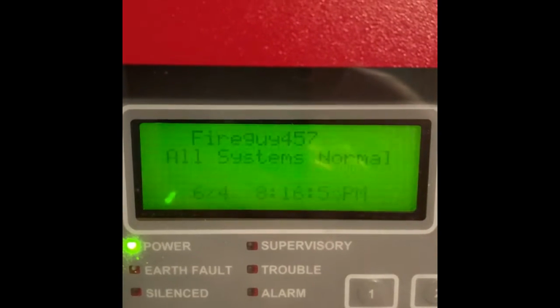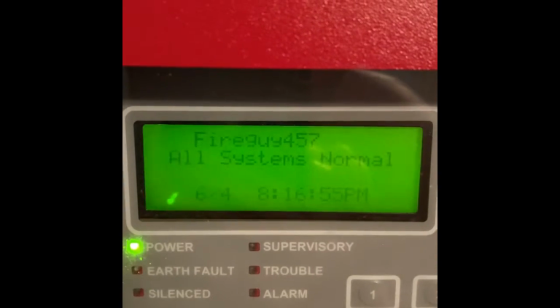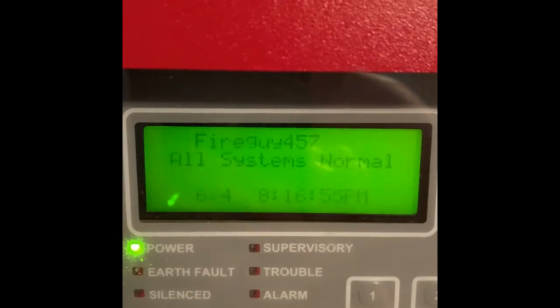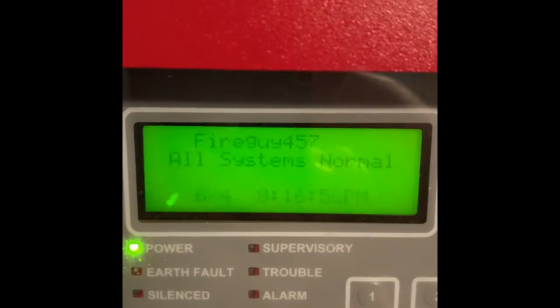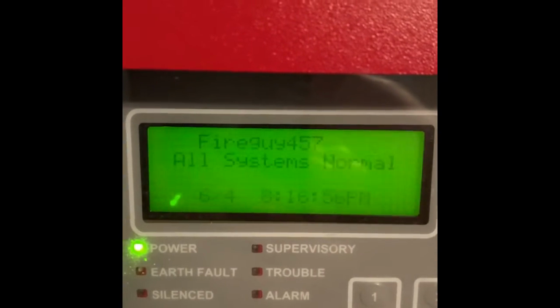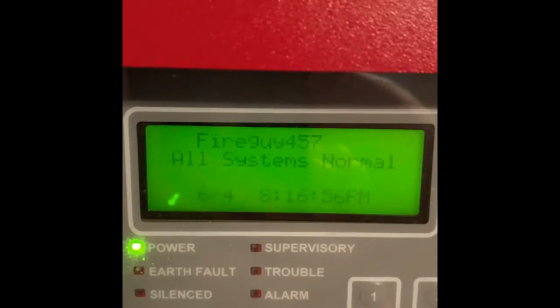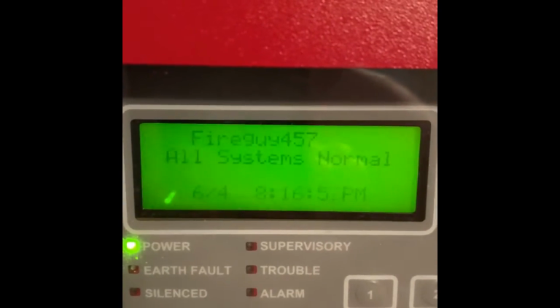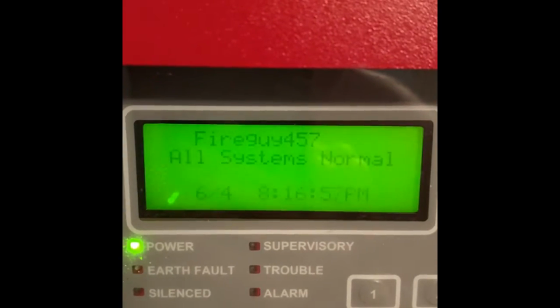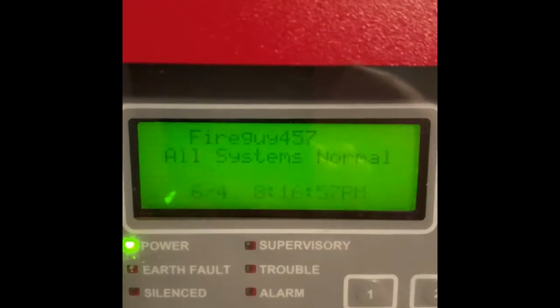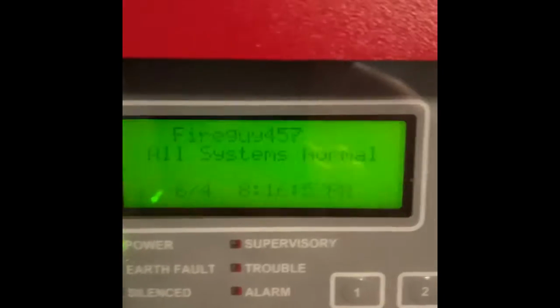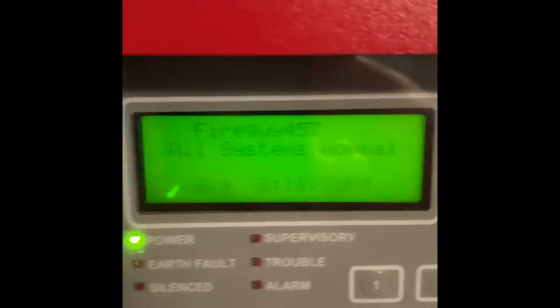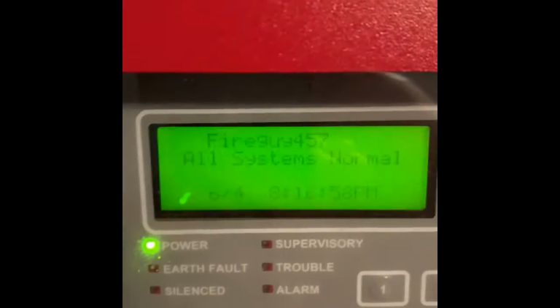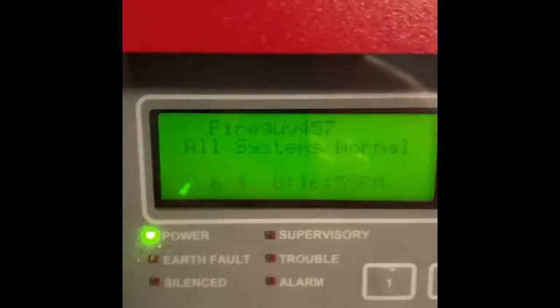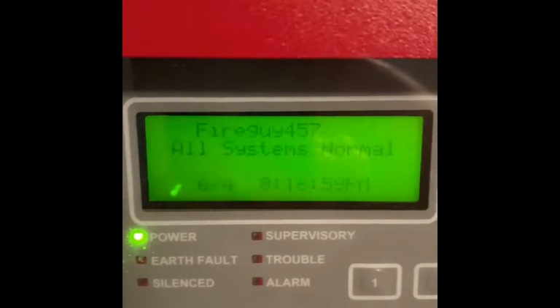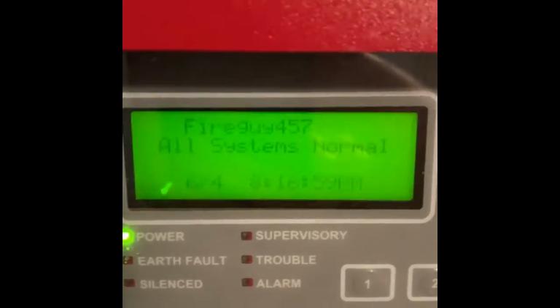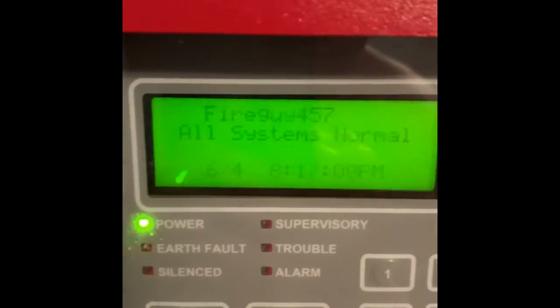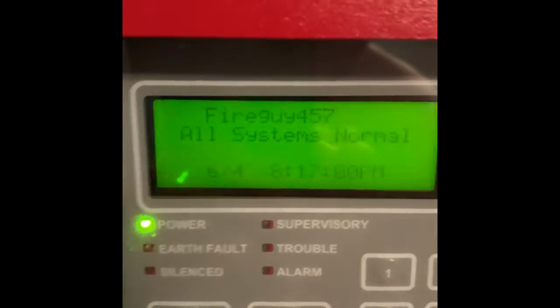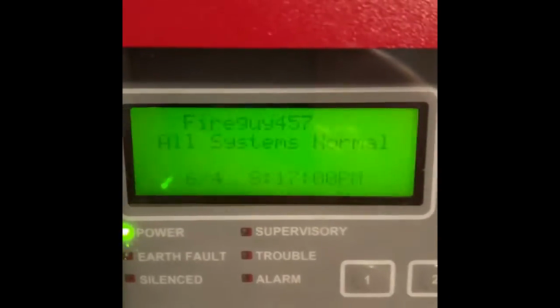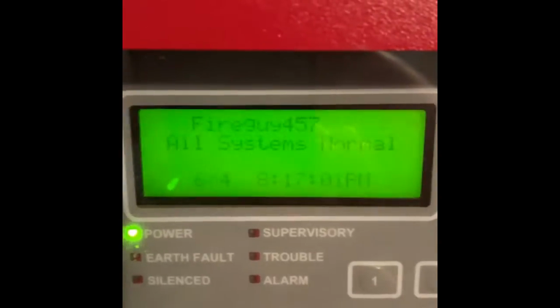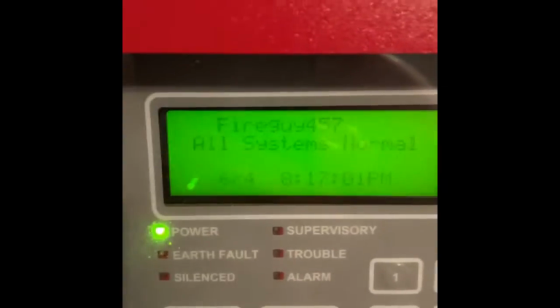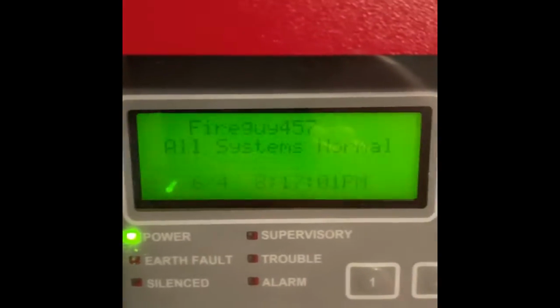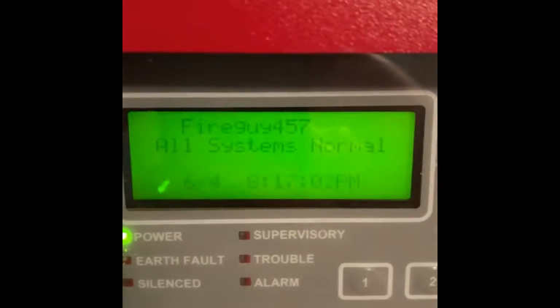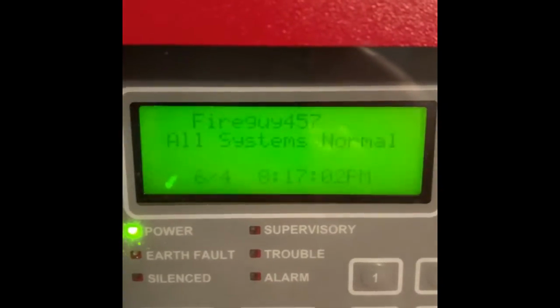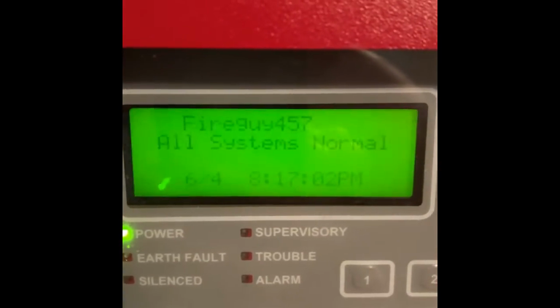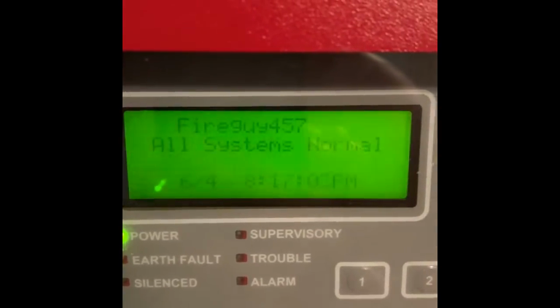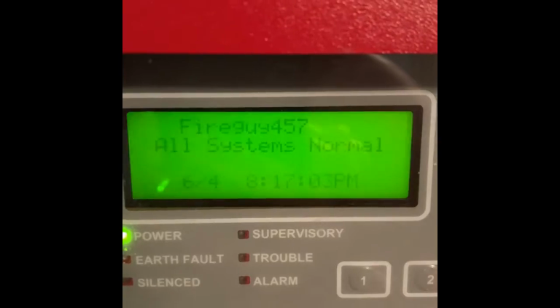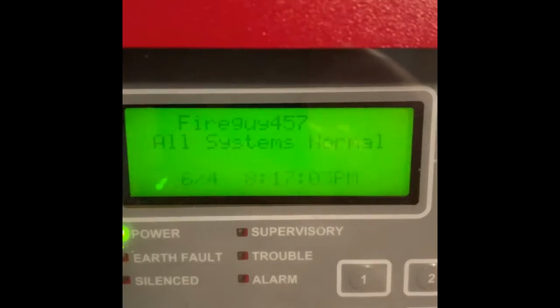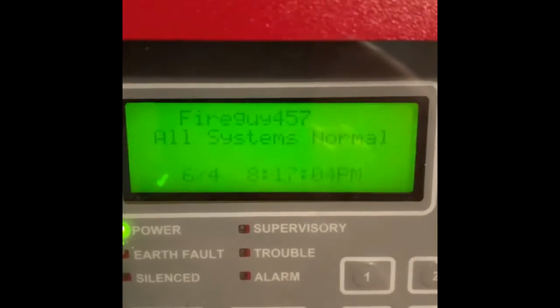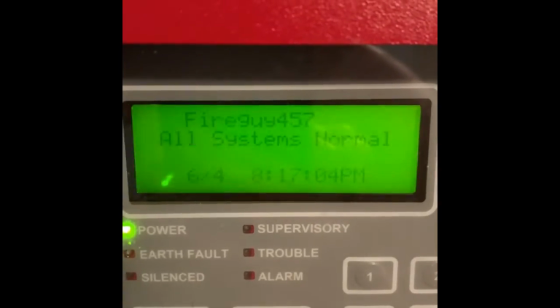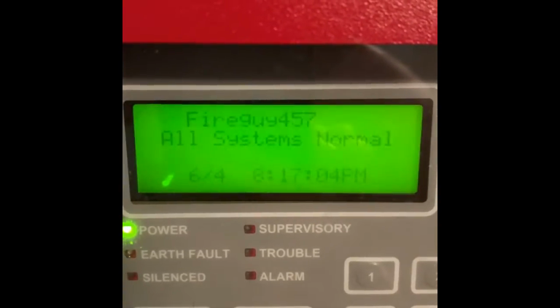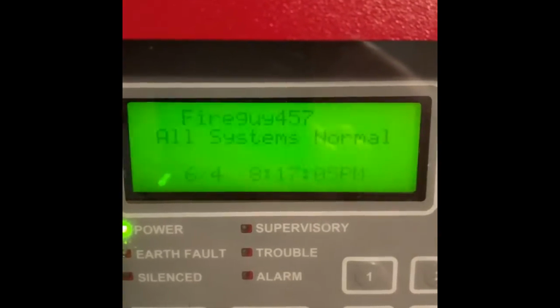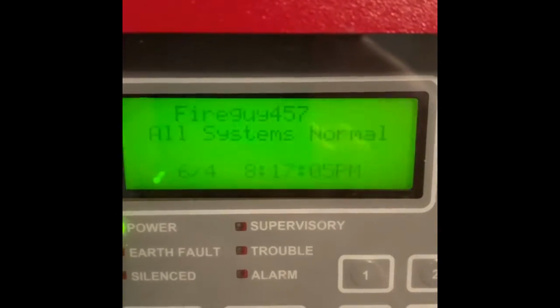Hello everybody. Welcome to new system test 9. This system test was requested by Simplex Fire Alarm Guy. Let's get started.